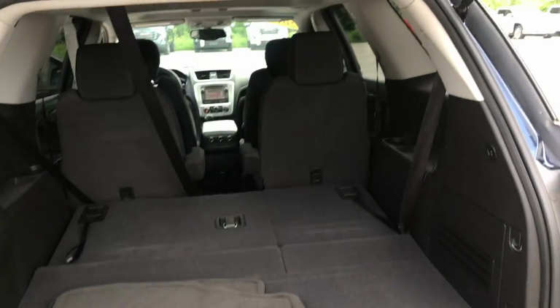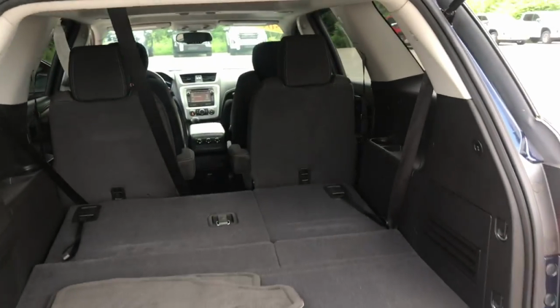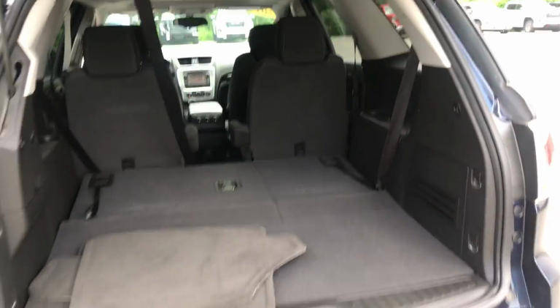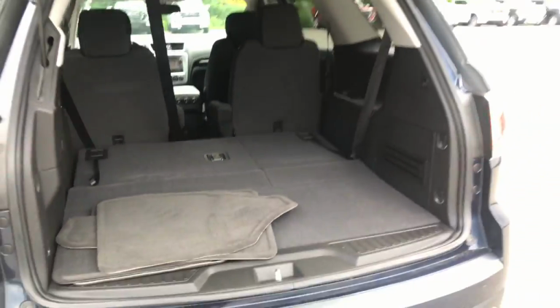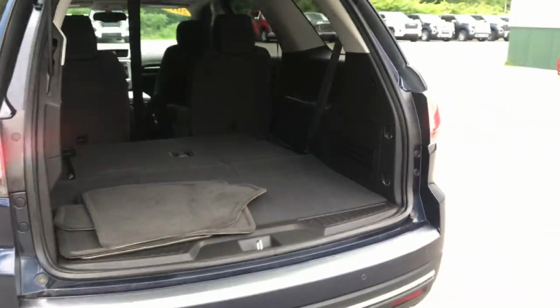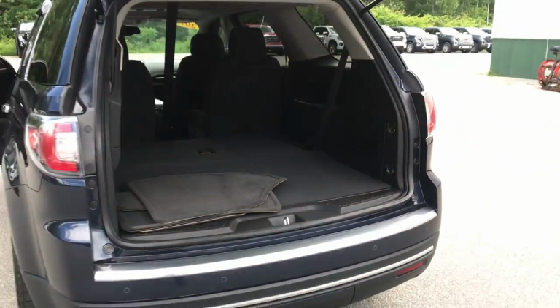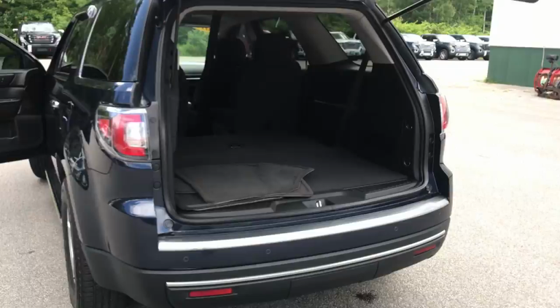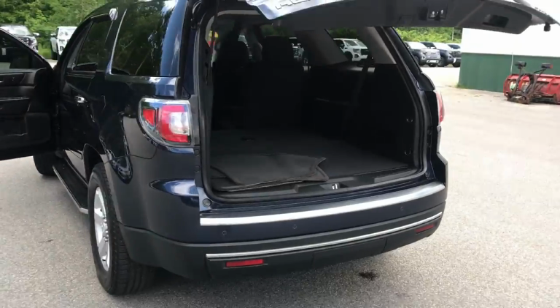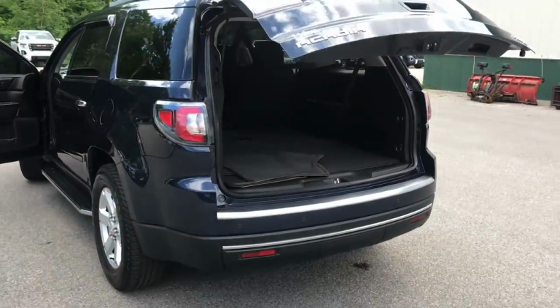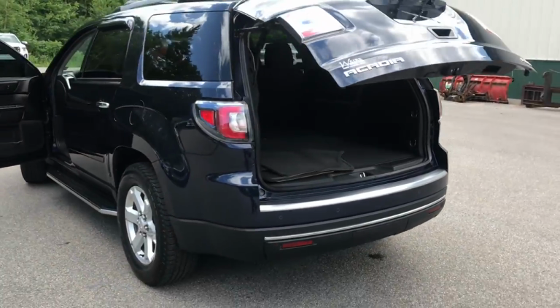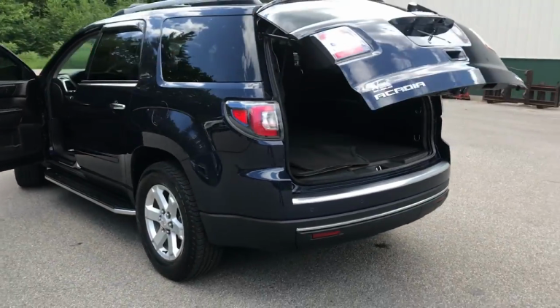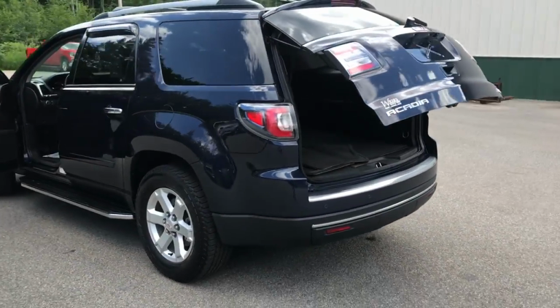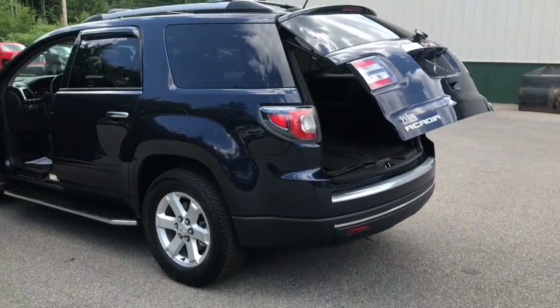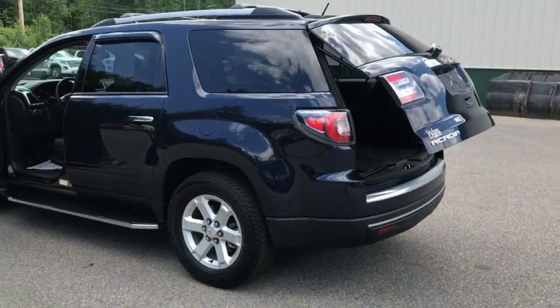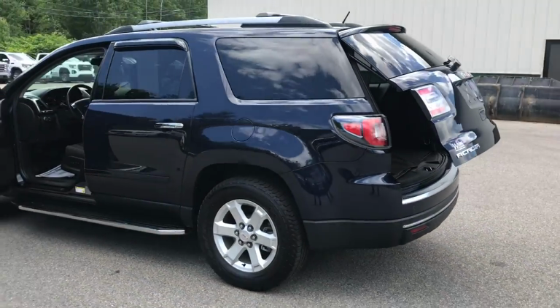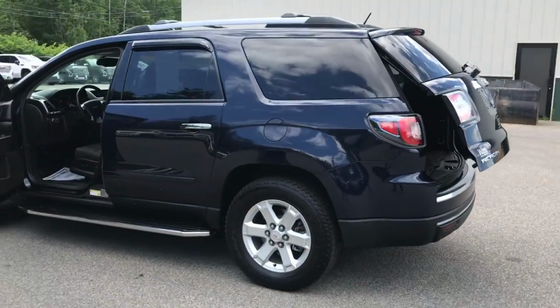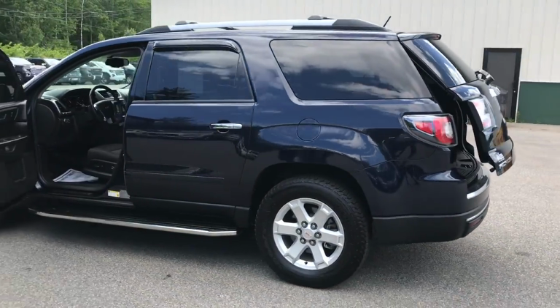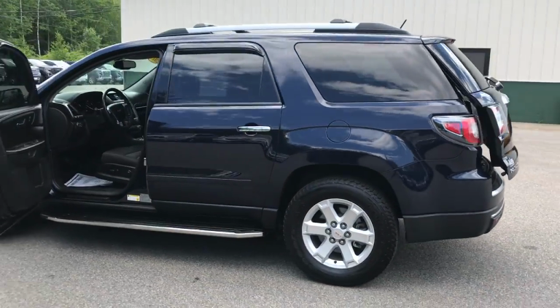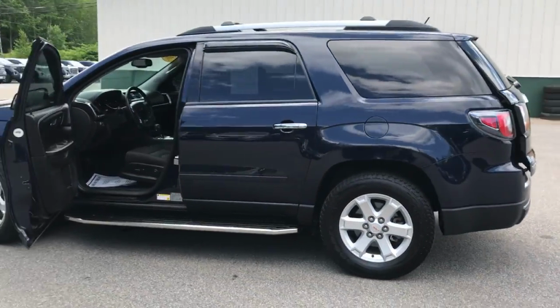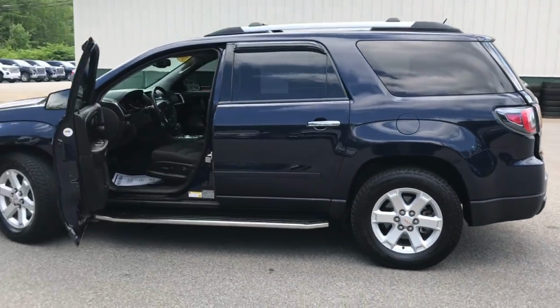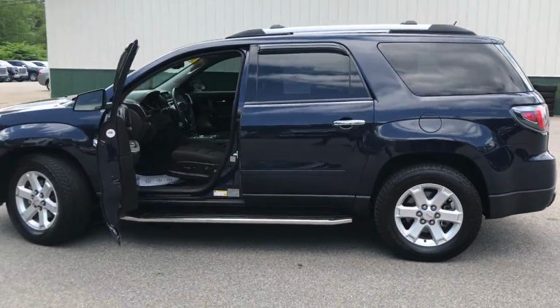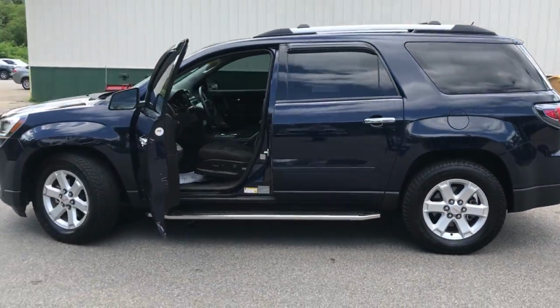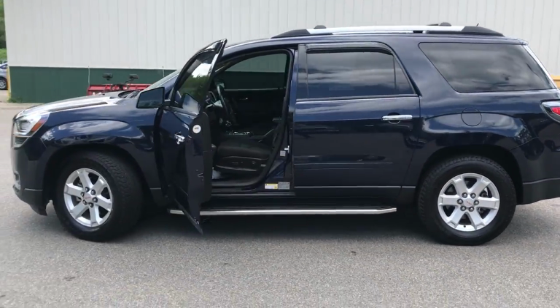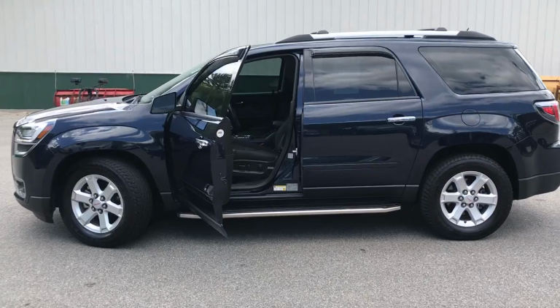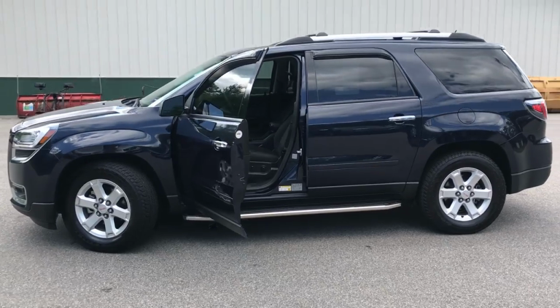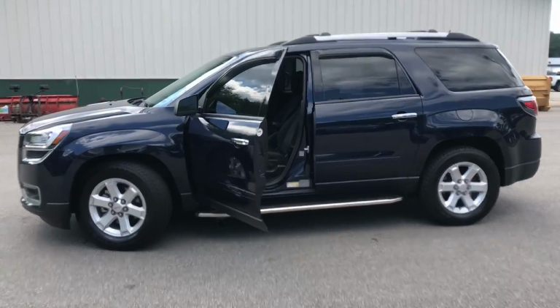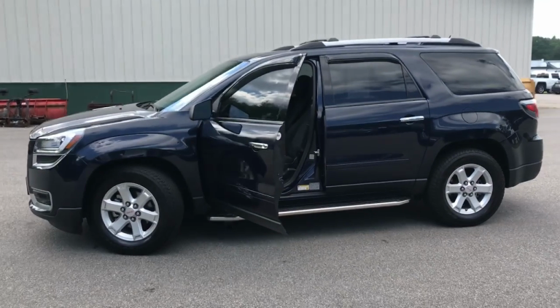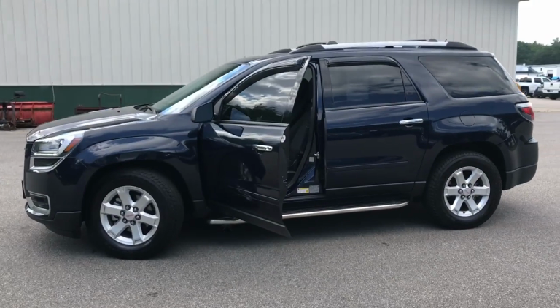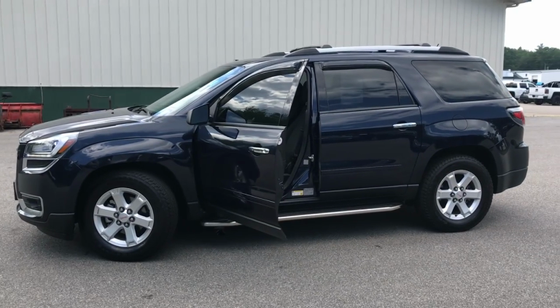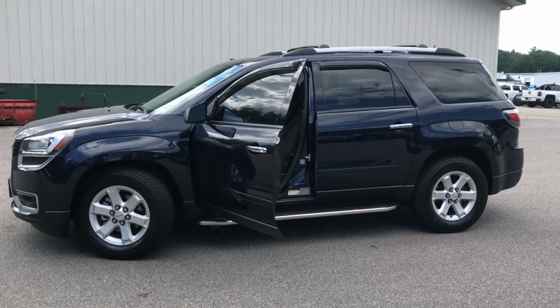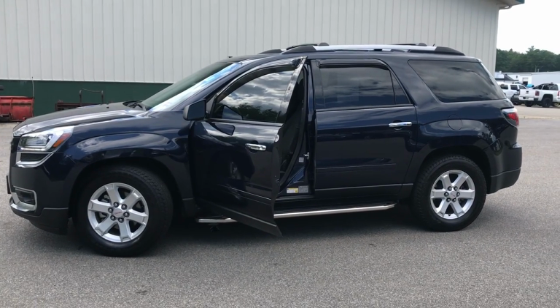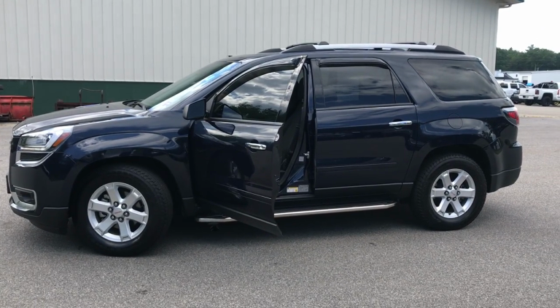If you want to know a little more about the Acadia, or come take it on a test drive, give us a call down here at Wearsboot. Direct line is 207-985-3537. Look forward to hearing from you. Have a great day.